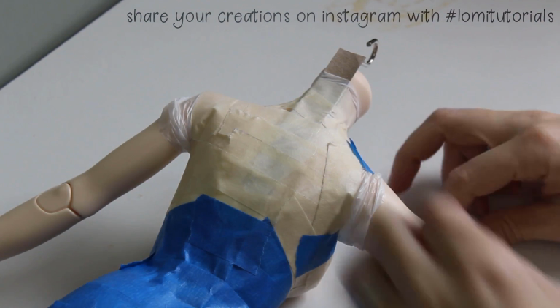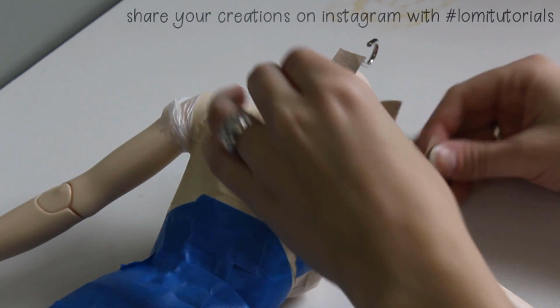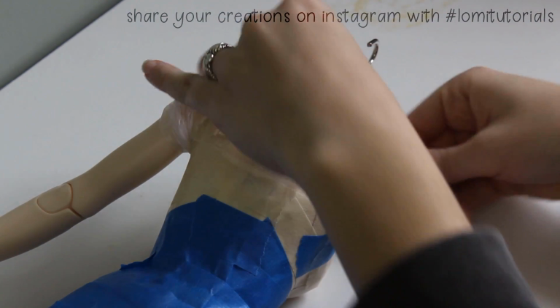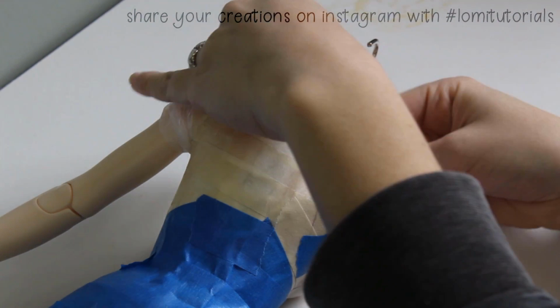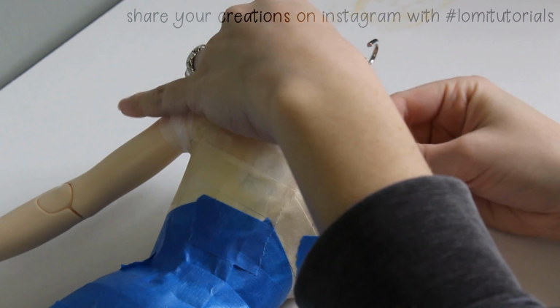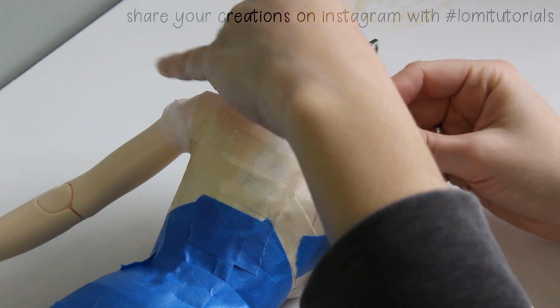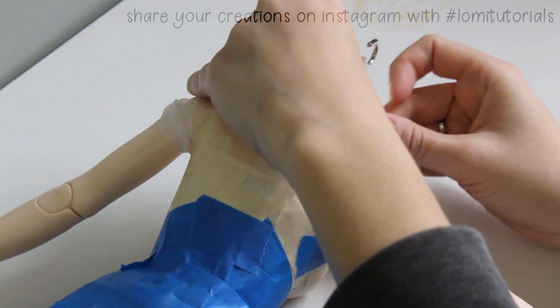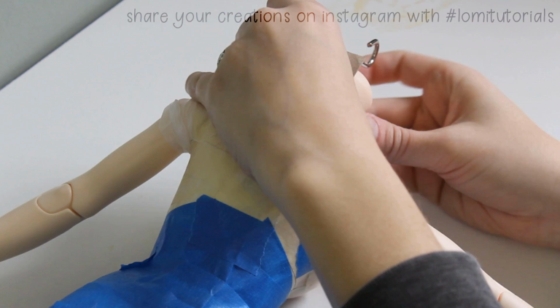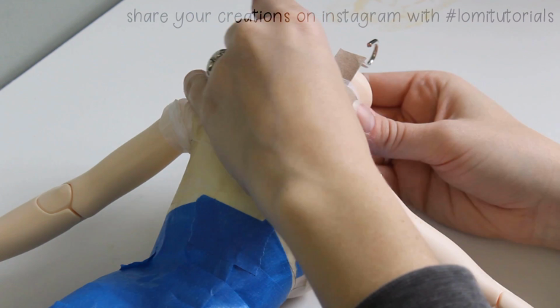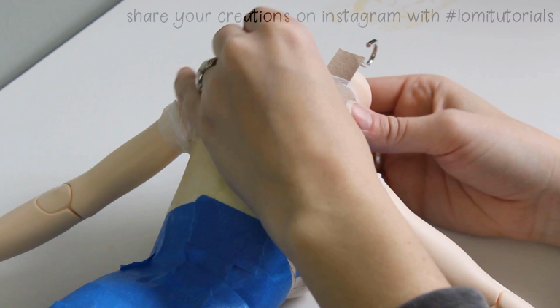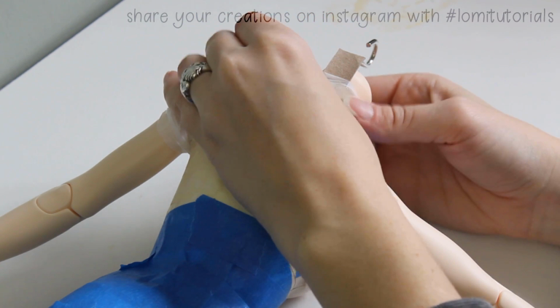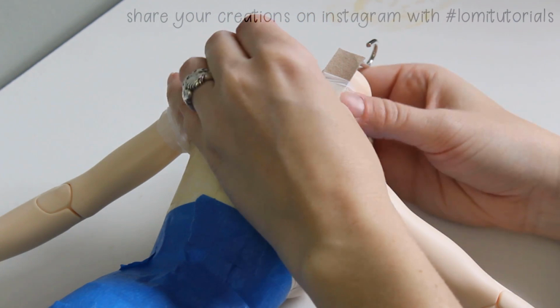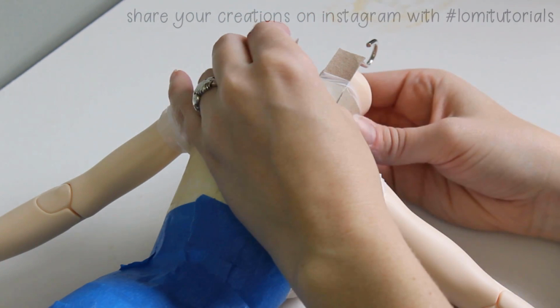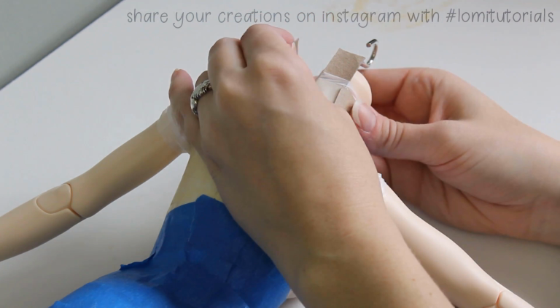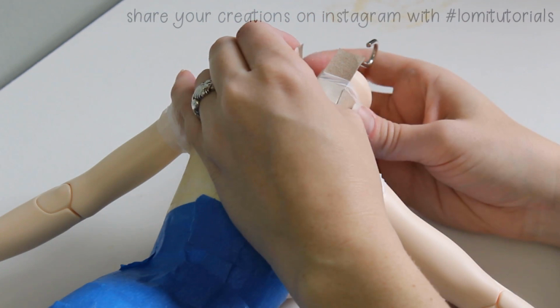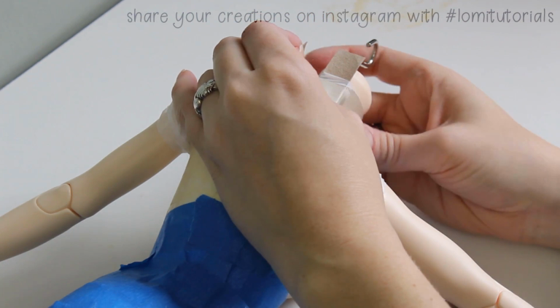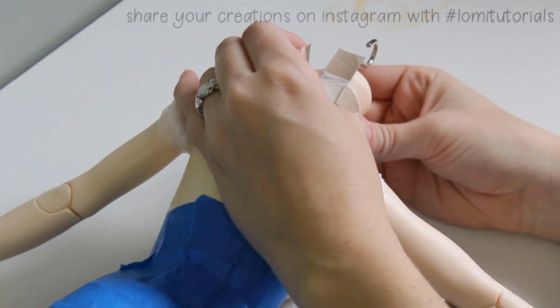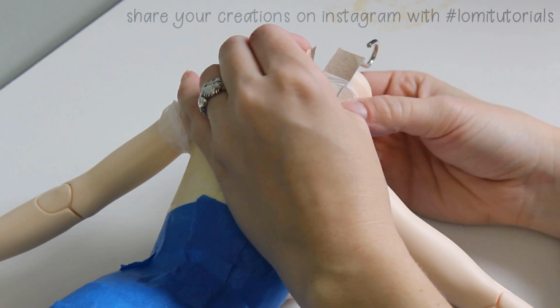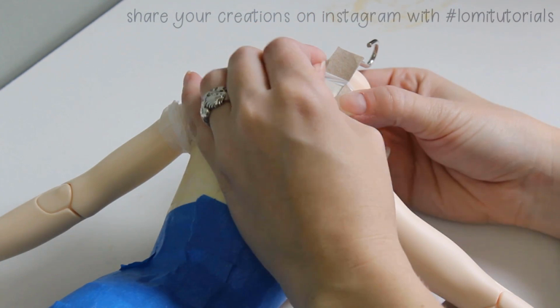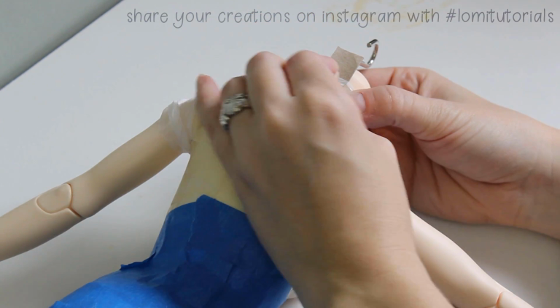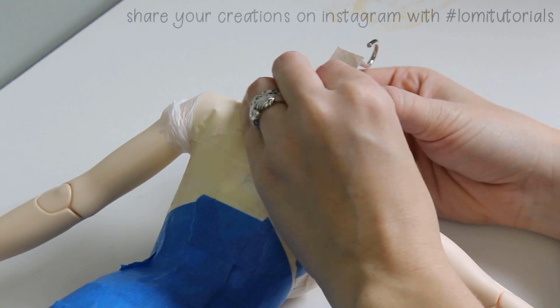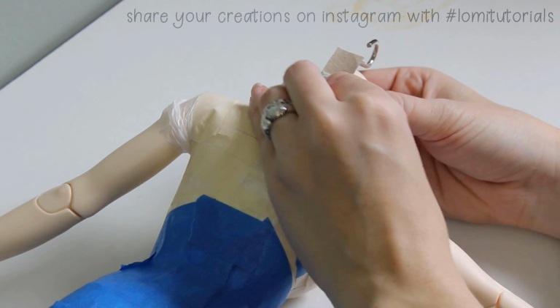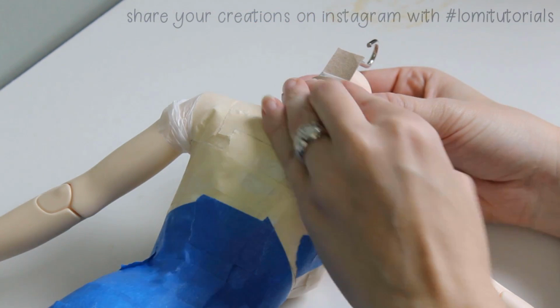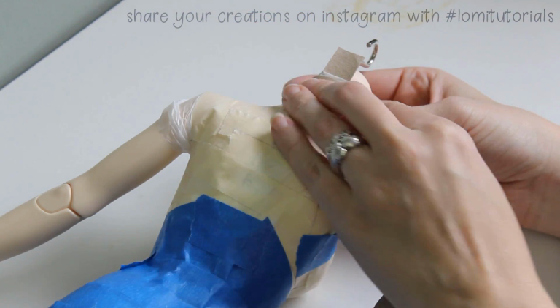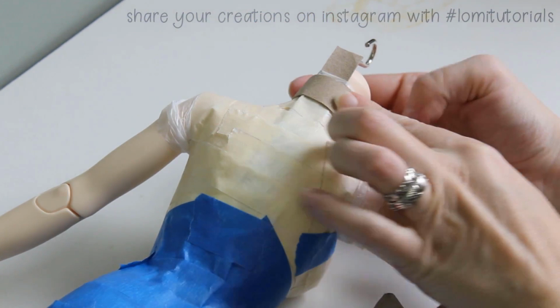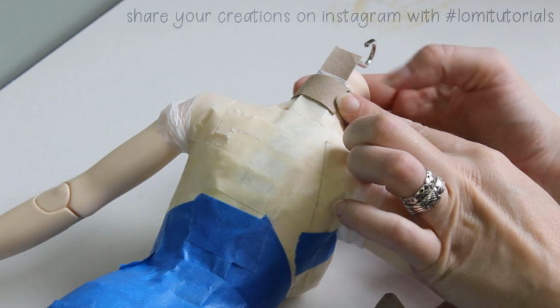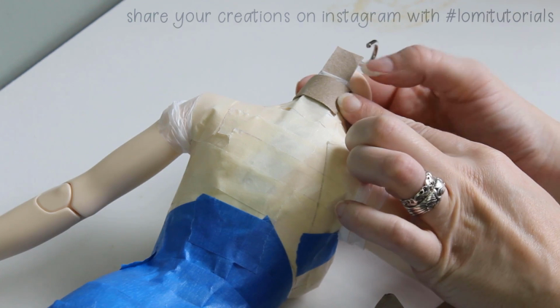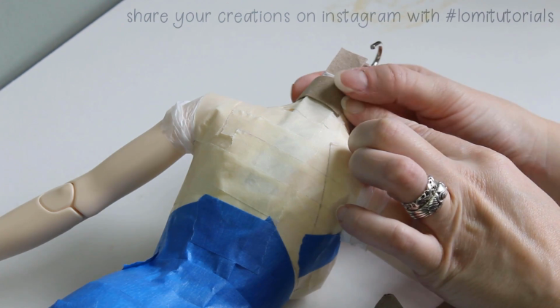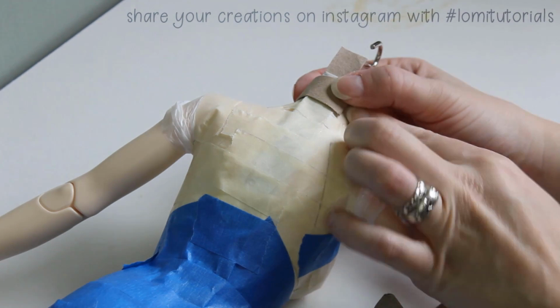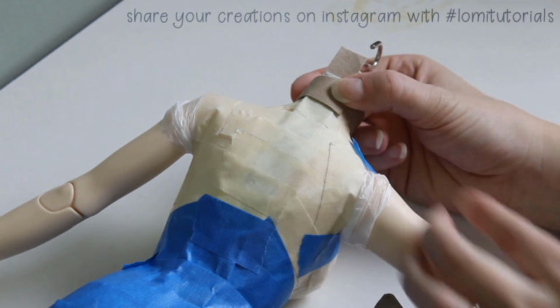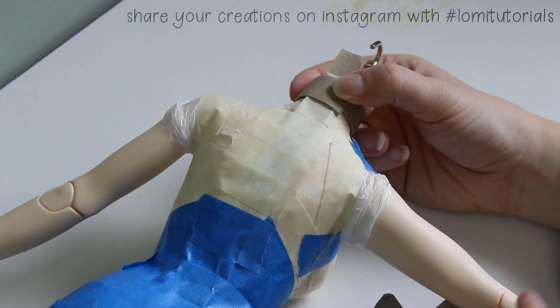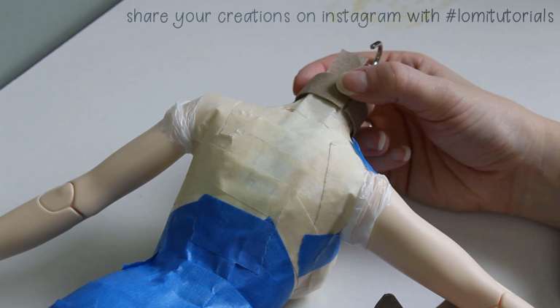Before I remove the dress form, I cut some more rings from what's left of the cardboard tube. I want to make sure they're big enough to go around the neck and arms — you'll see why in a minute.